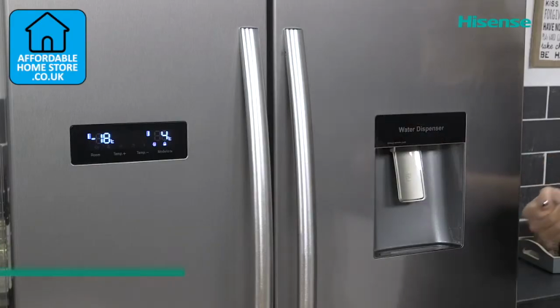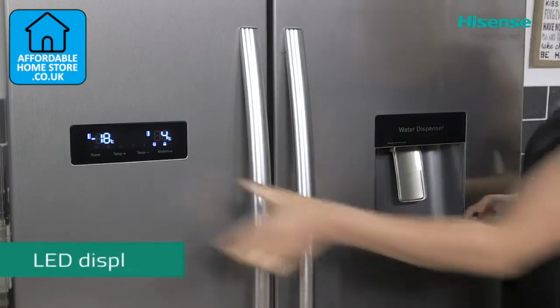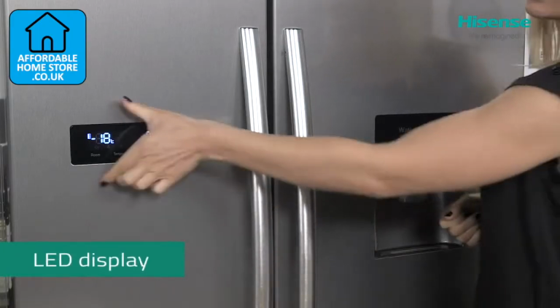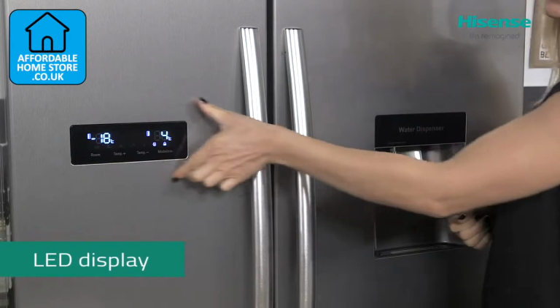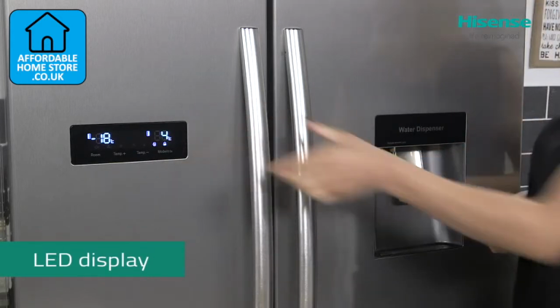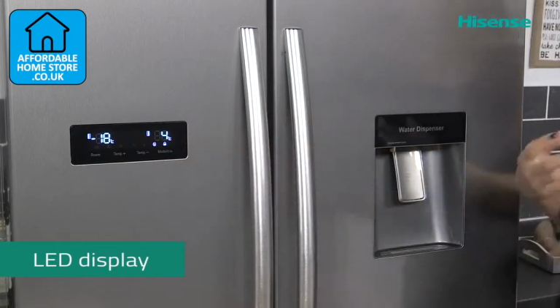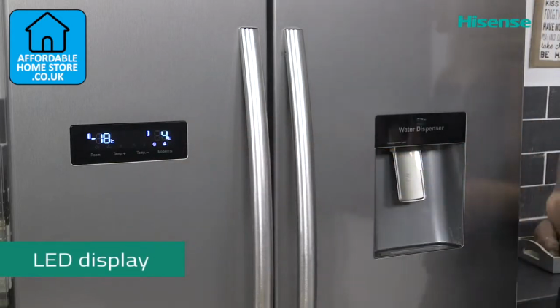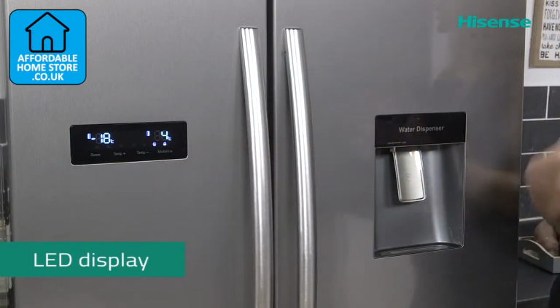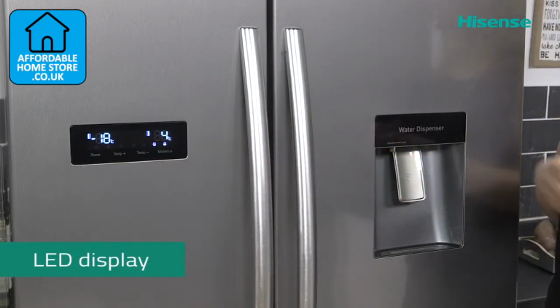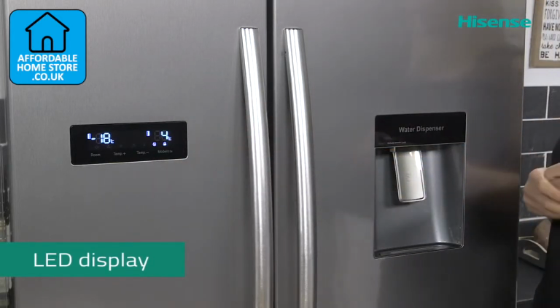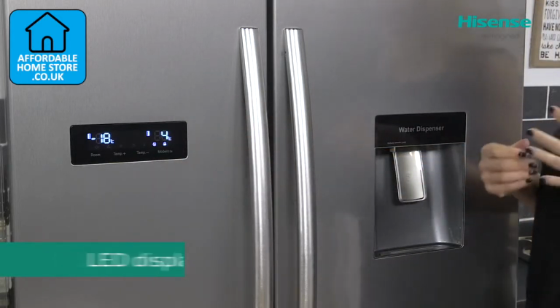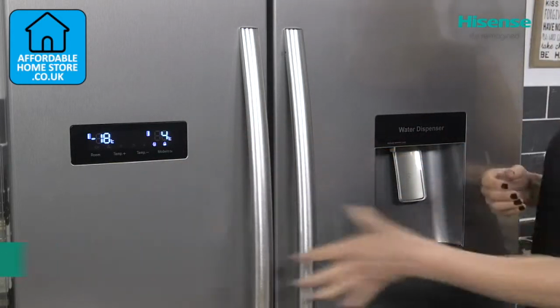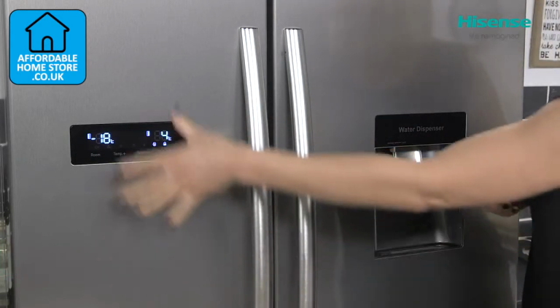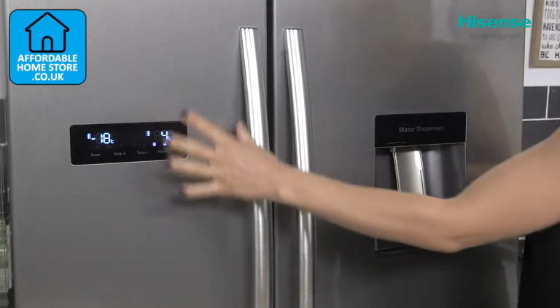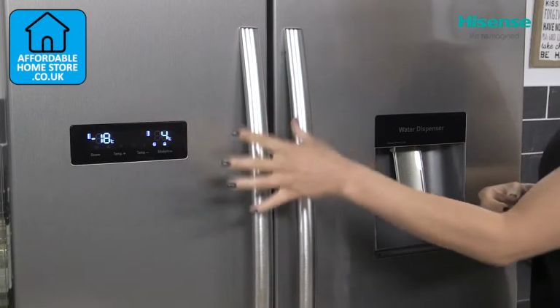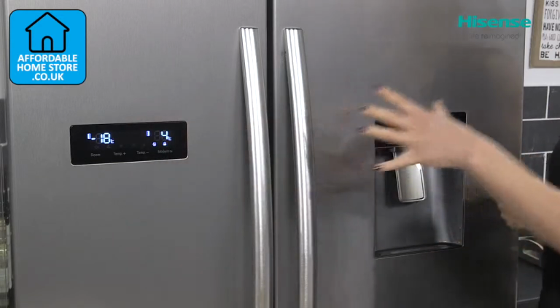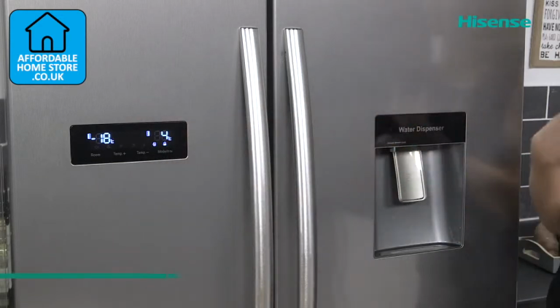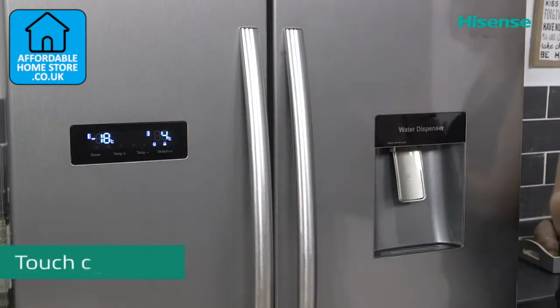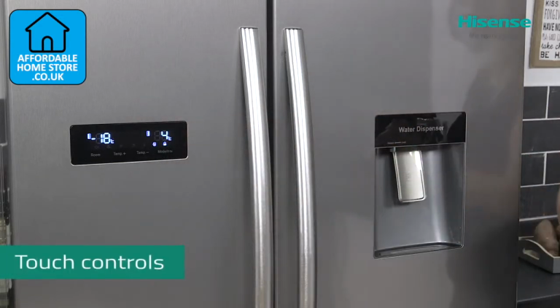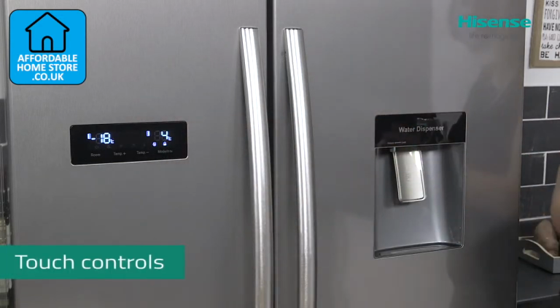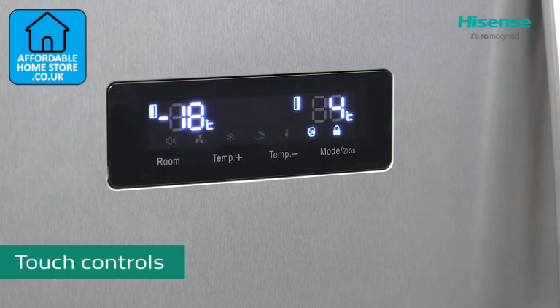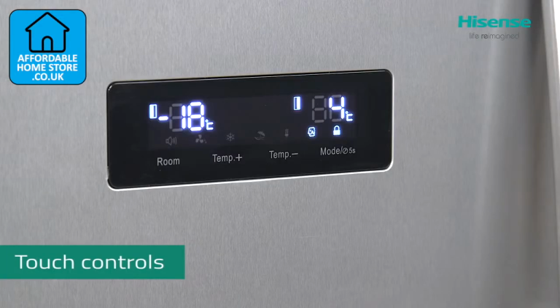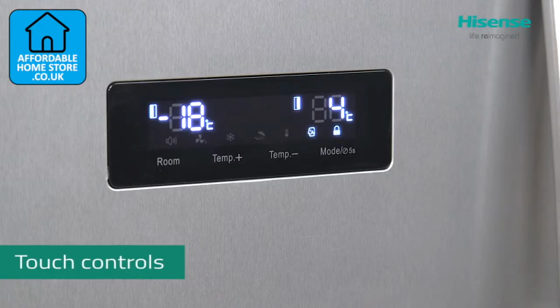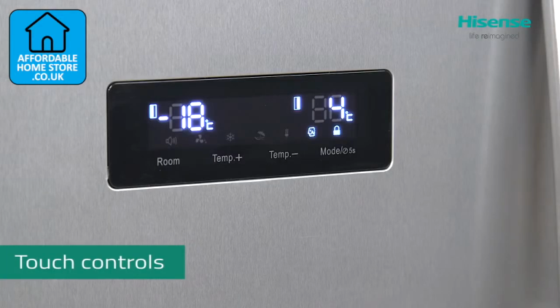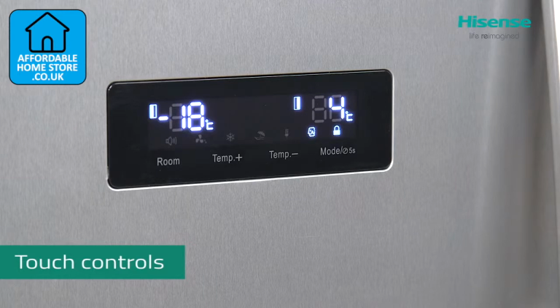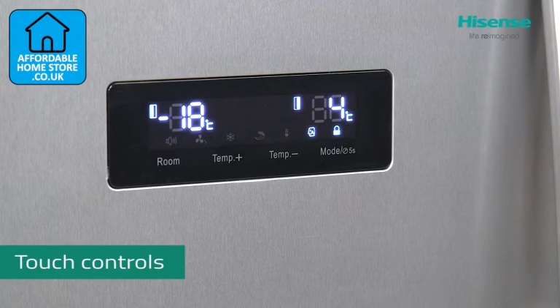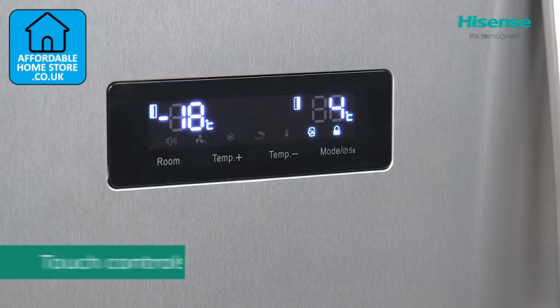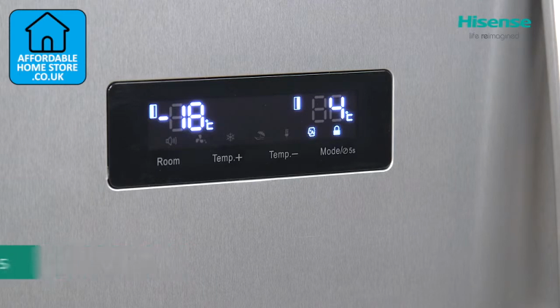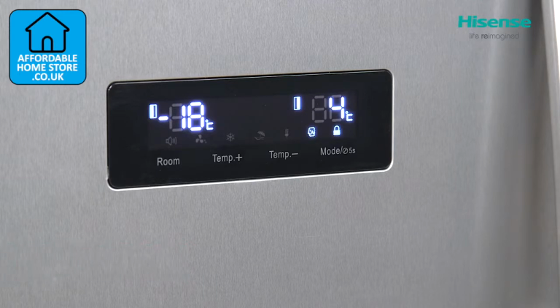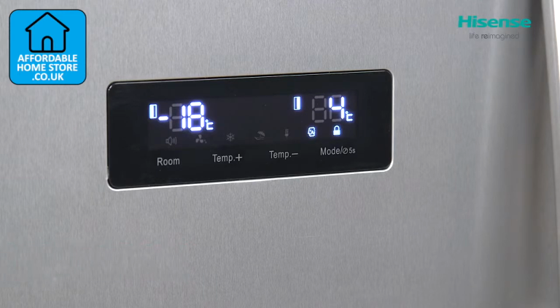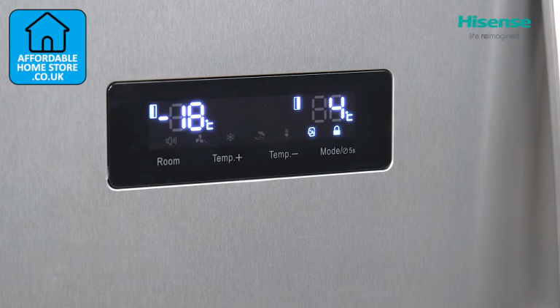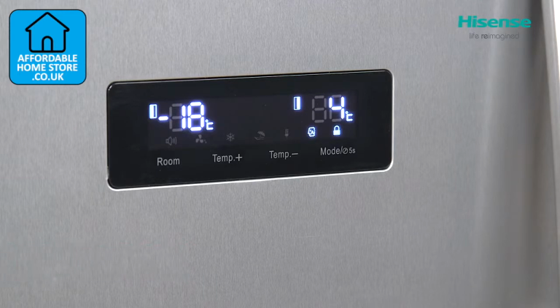Your display here adds to the overall stylish demeanor of this appliance and it's also where you're going to be able to control the fridge and the freezer. Very easy to do so and this is where you're also able to select your different functions, which we'll speak more about later on.